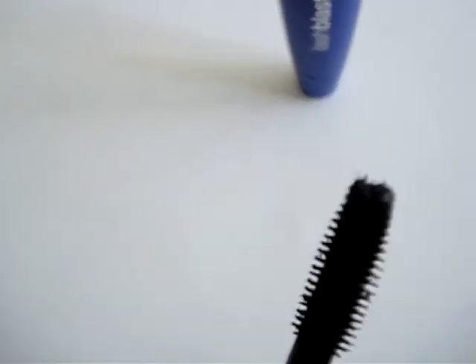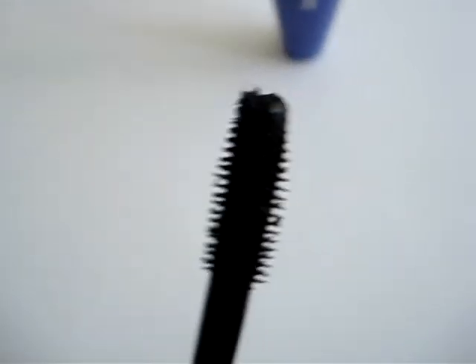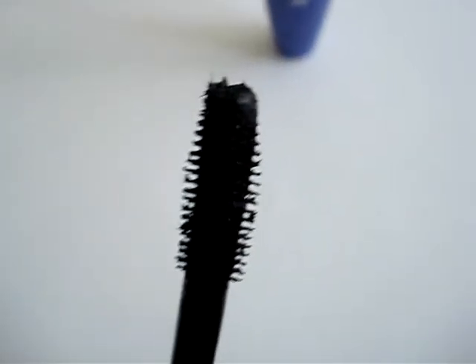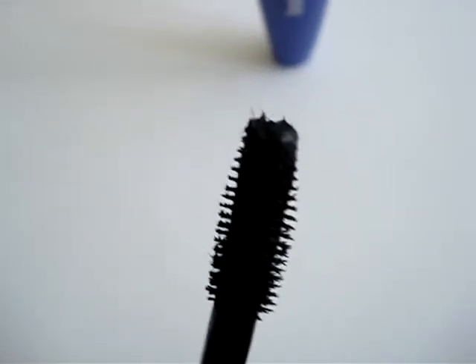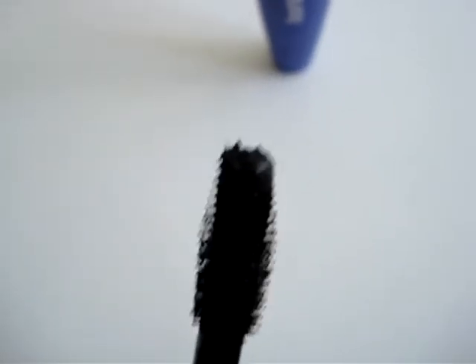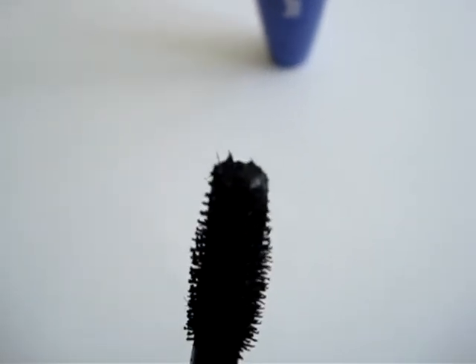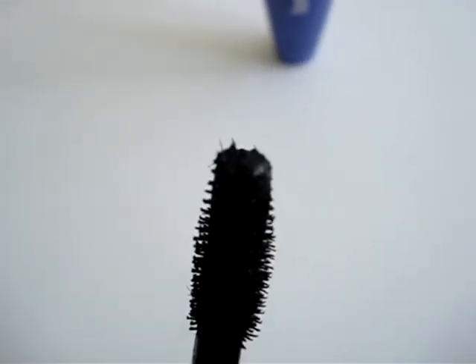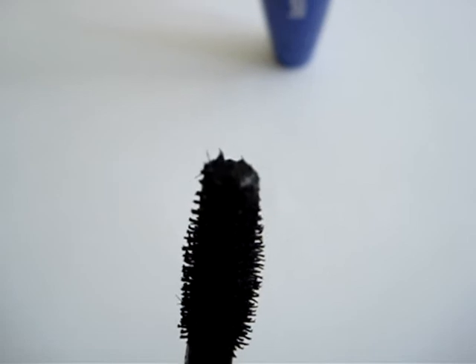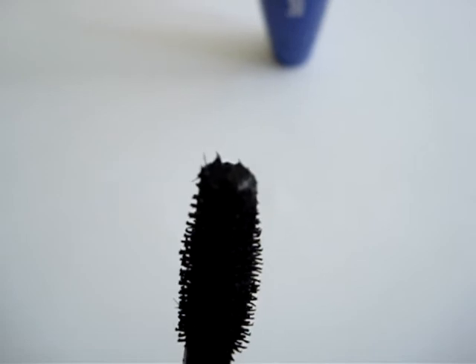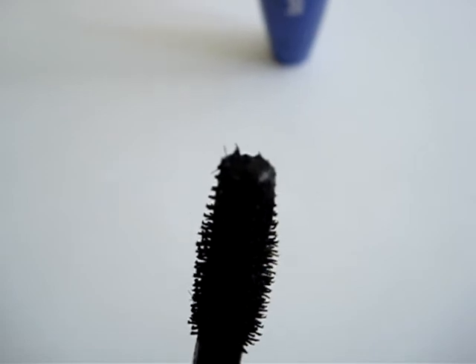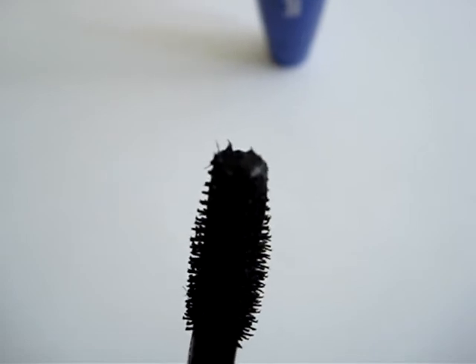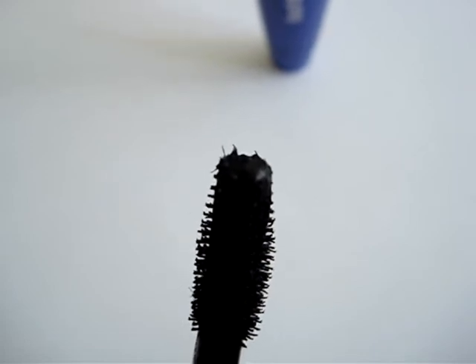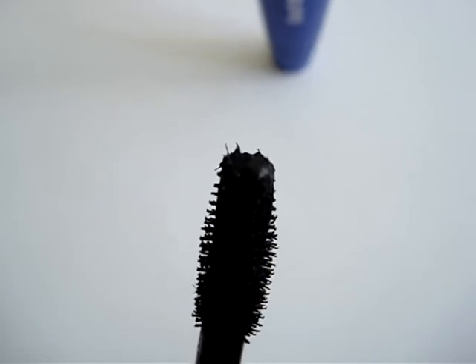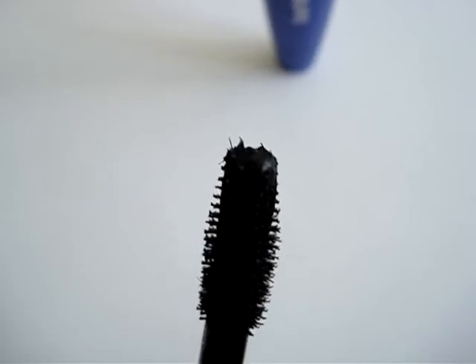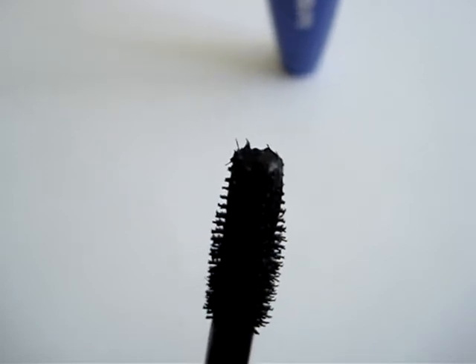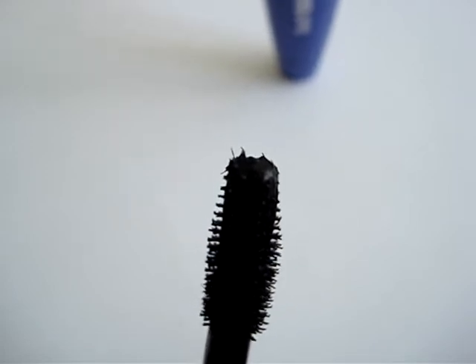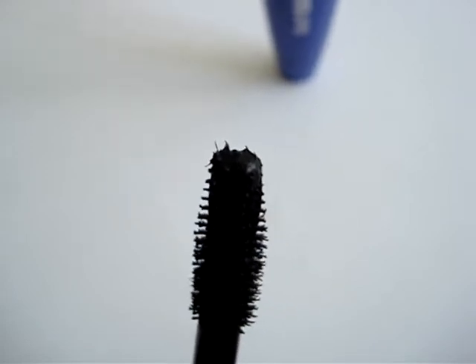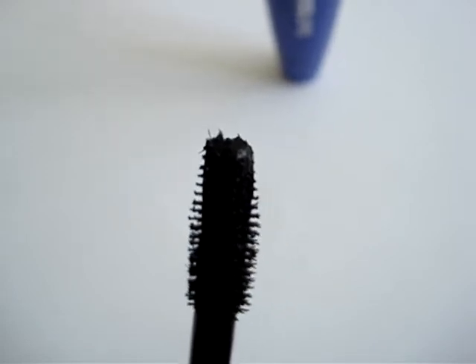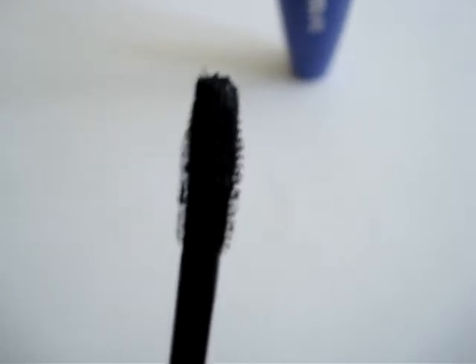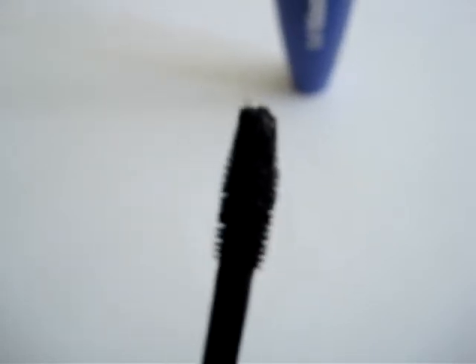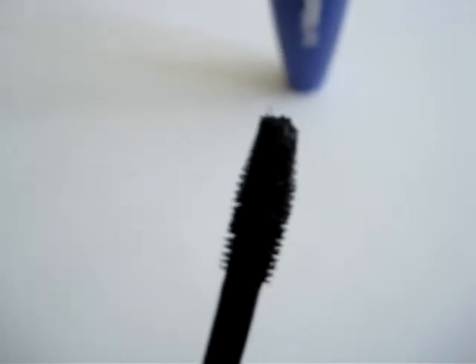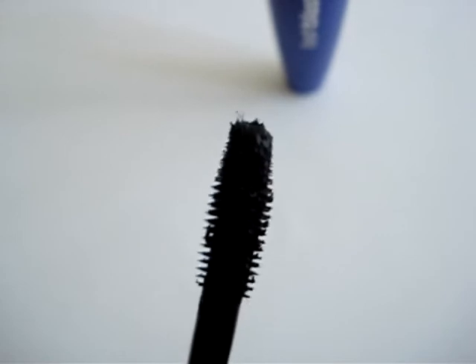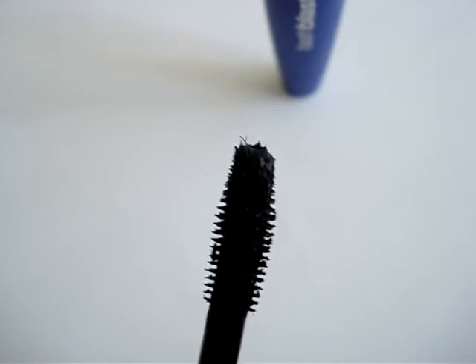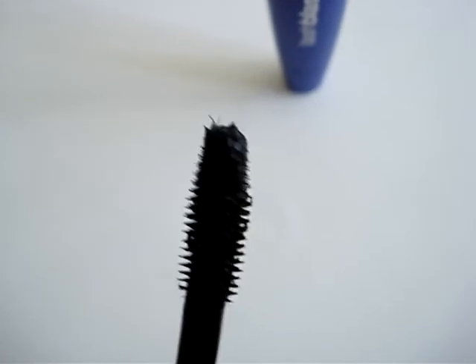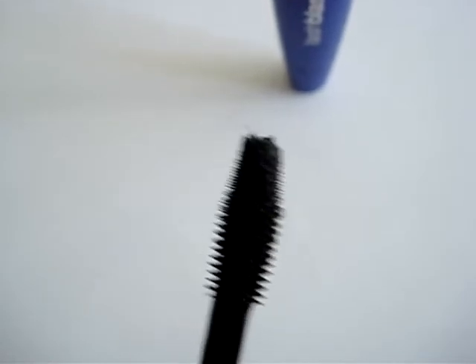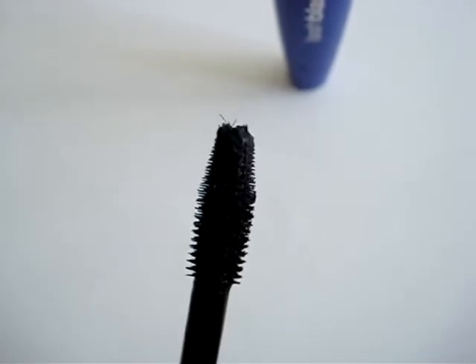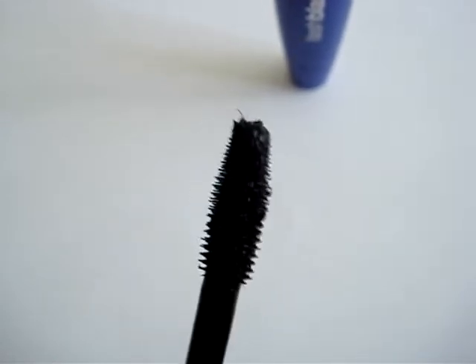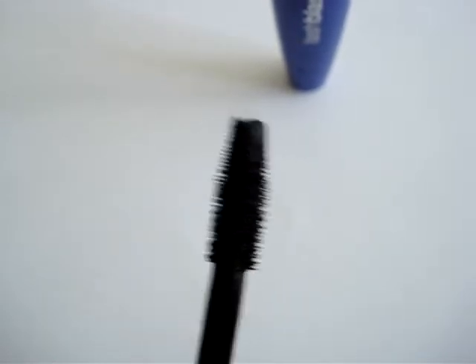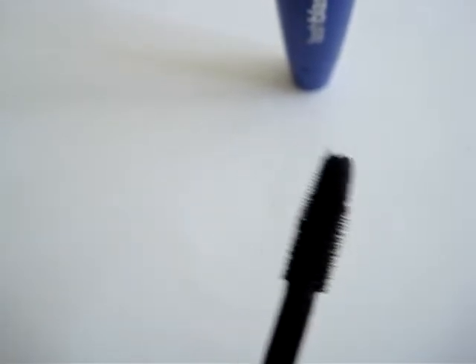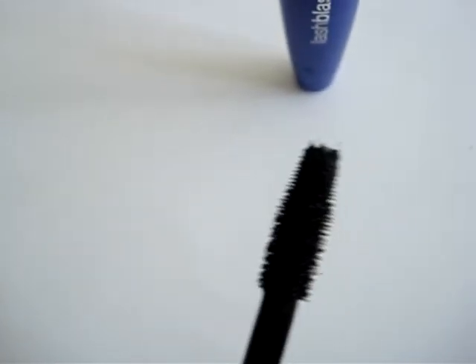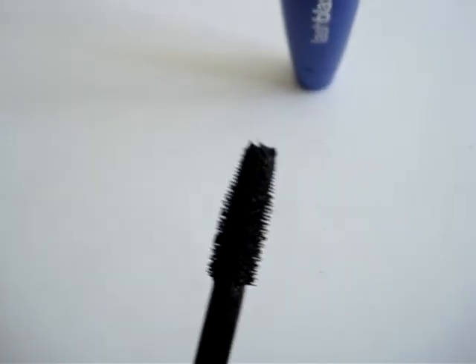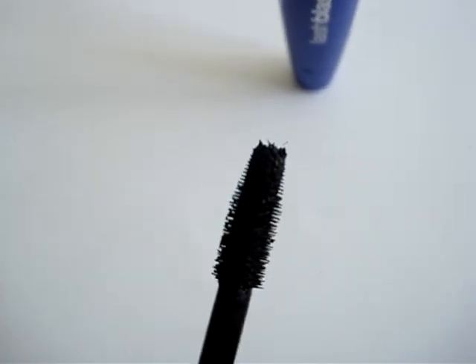As you can see here at the tip of the applicator, it's quite densely pigmented as well, and the viscosity of the actual formulation is apparent — it's quite thick.